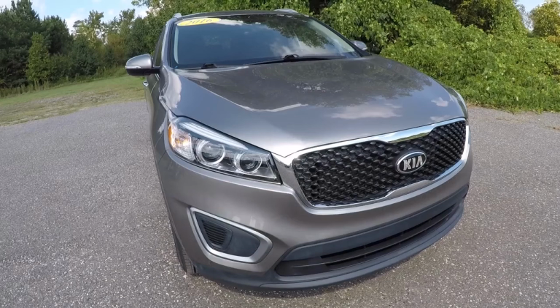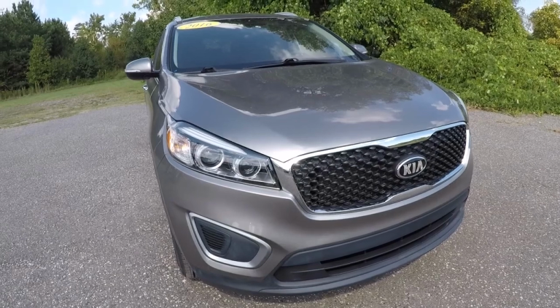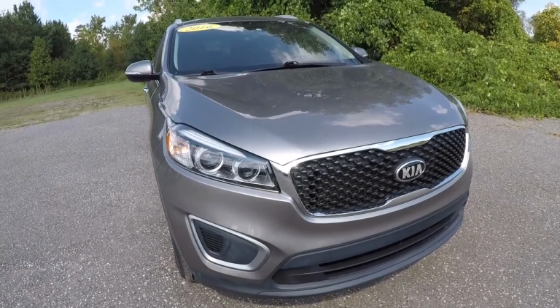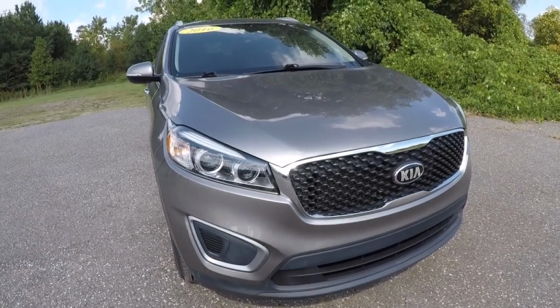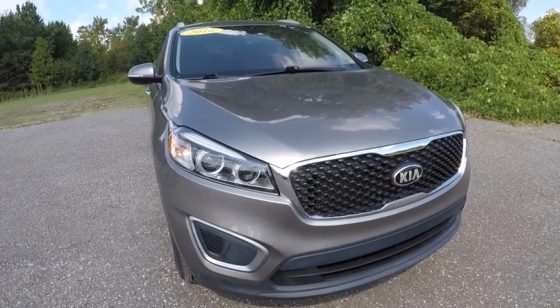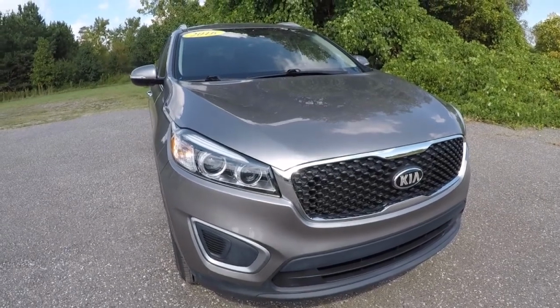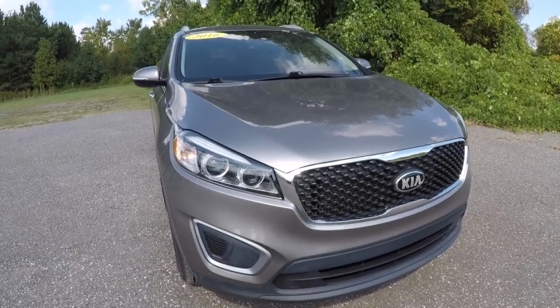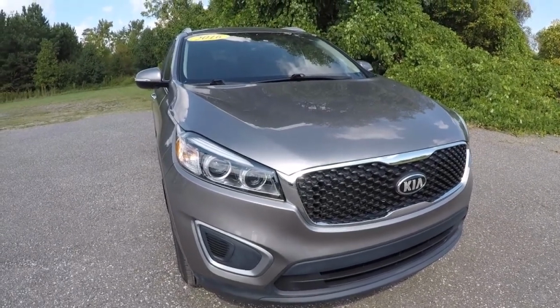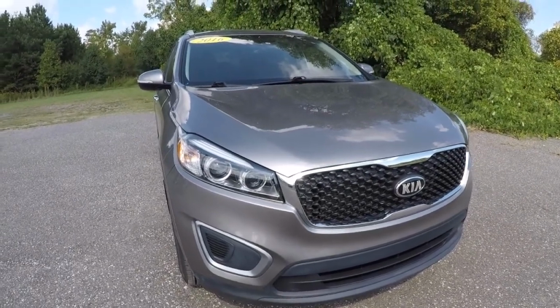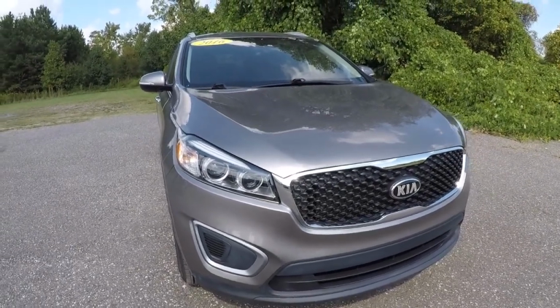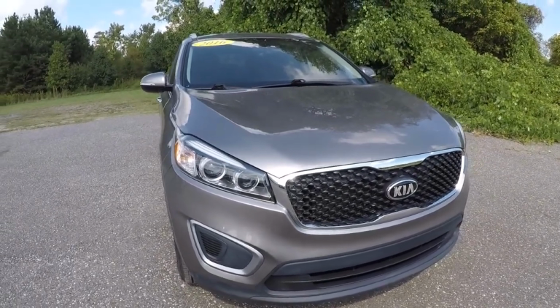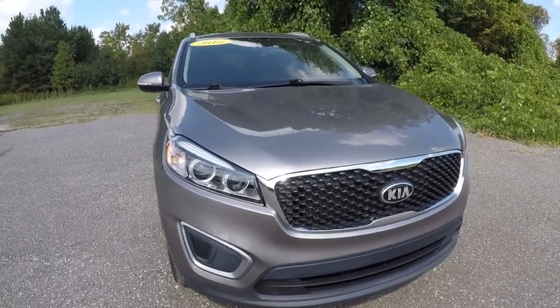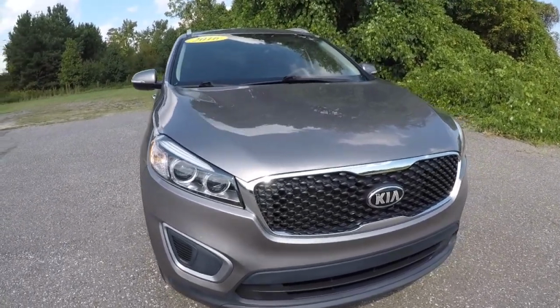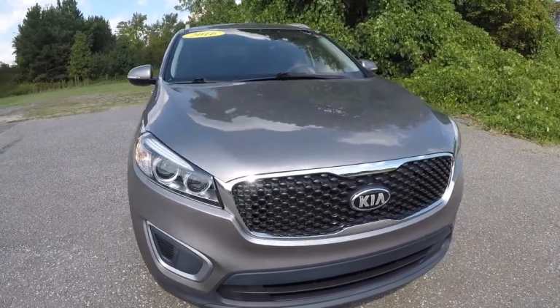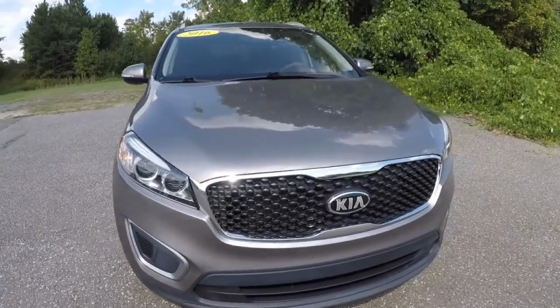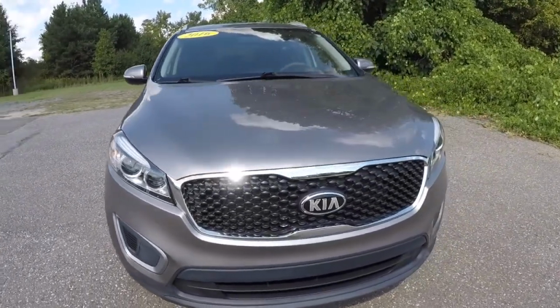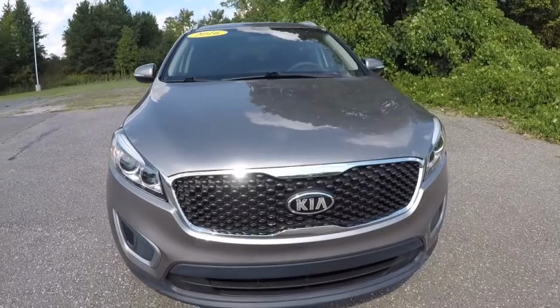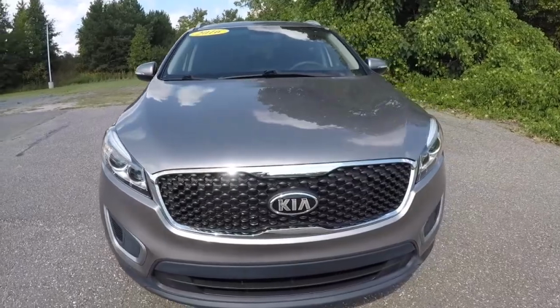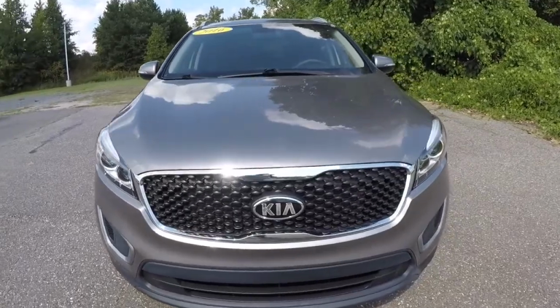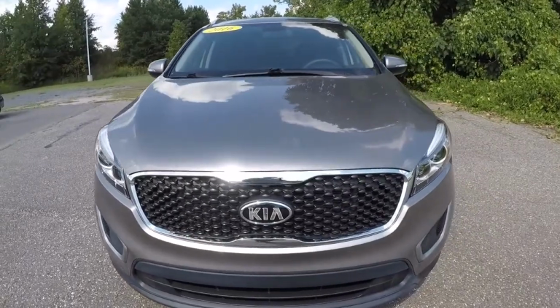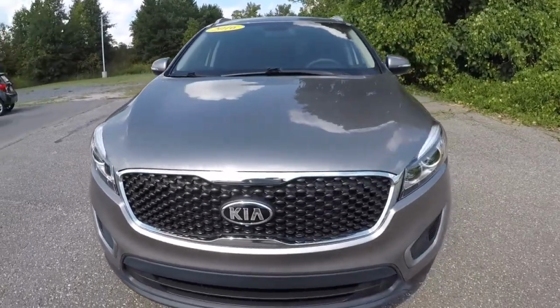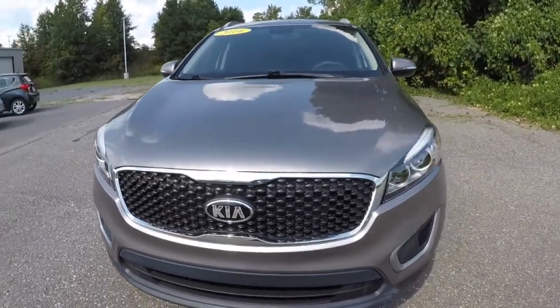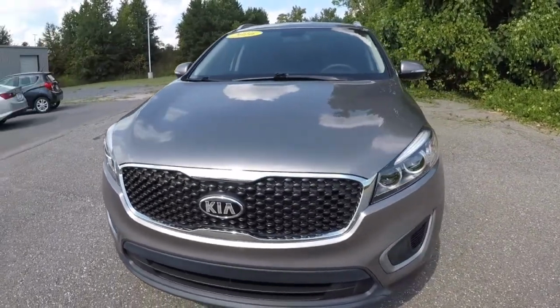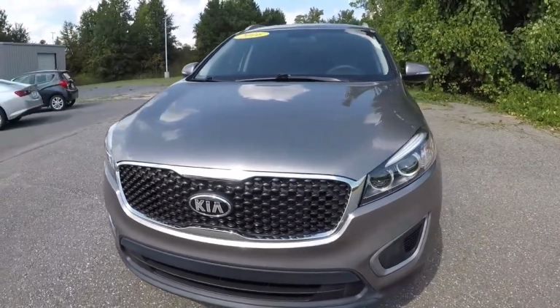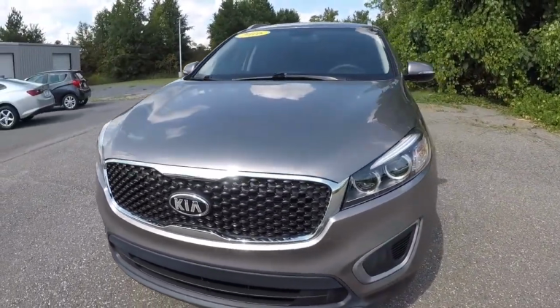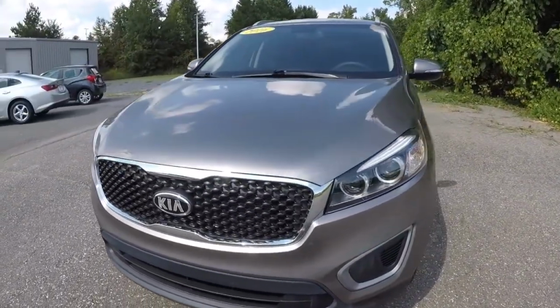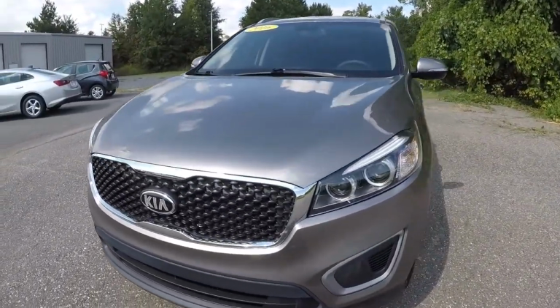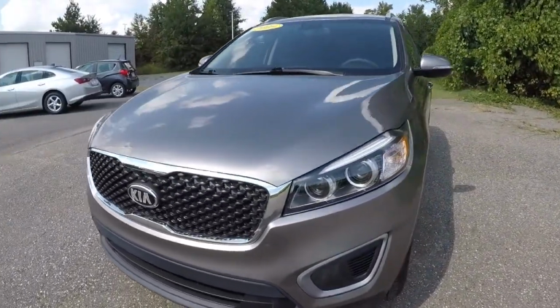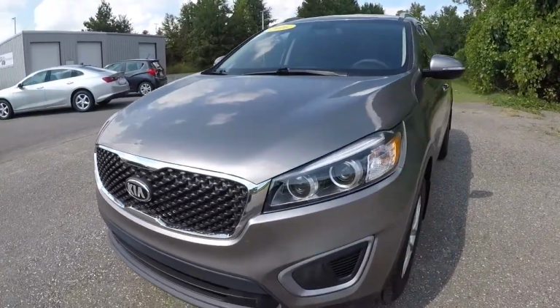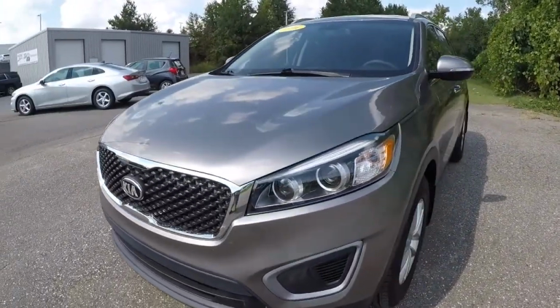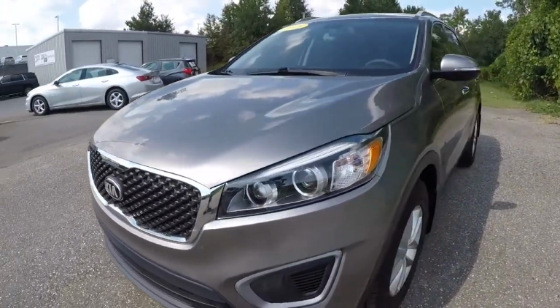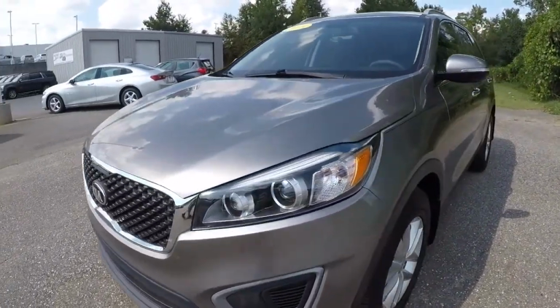Today we're looking at a 2016 Kia Sorento LX. It's platinum graphite in color, it's got 30,000 miles on it, still under factory warranty. We'll go ahead and walk around the vehicle.